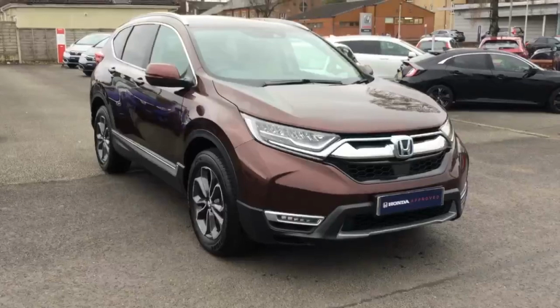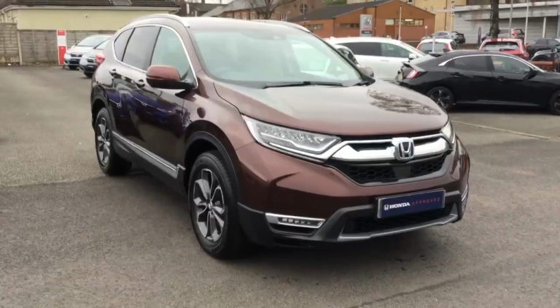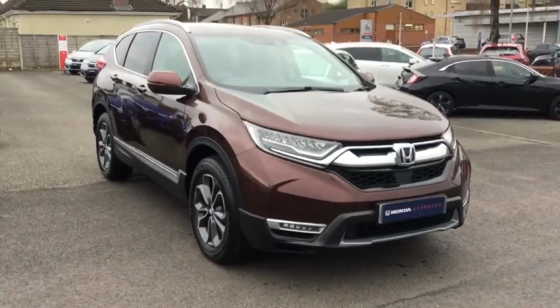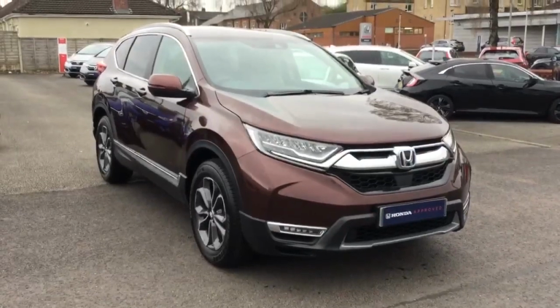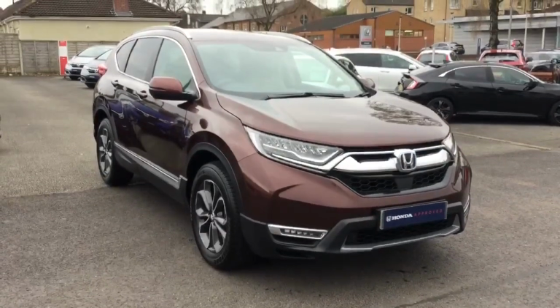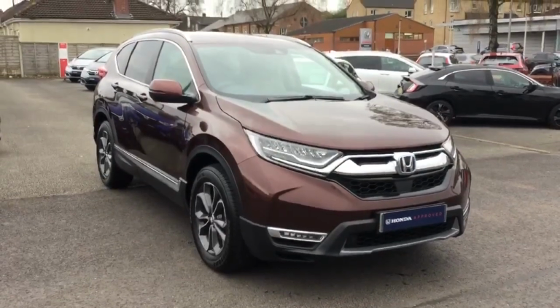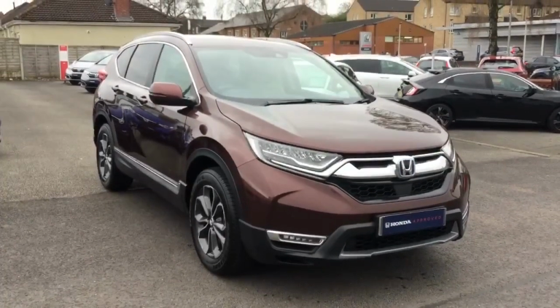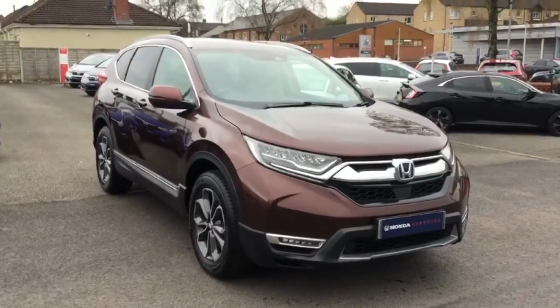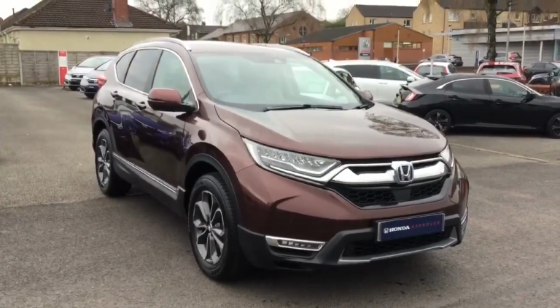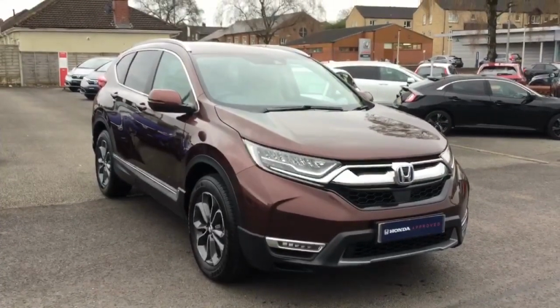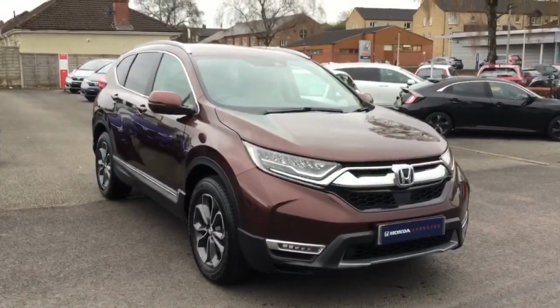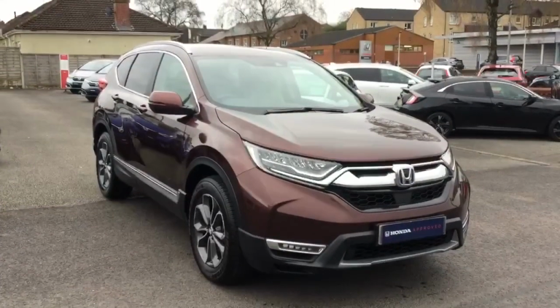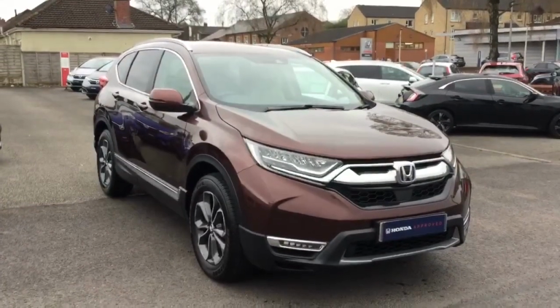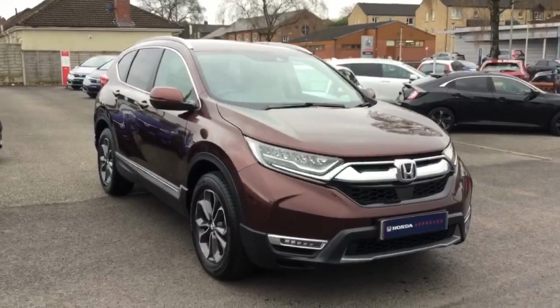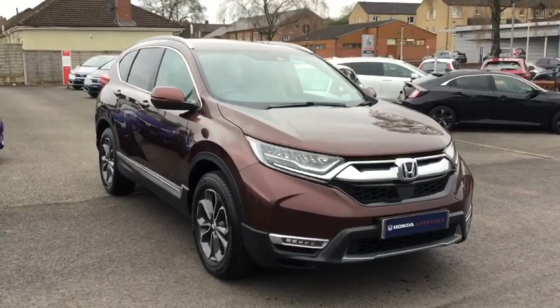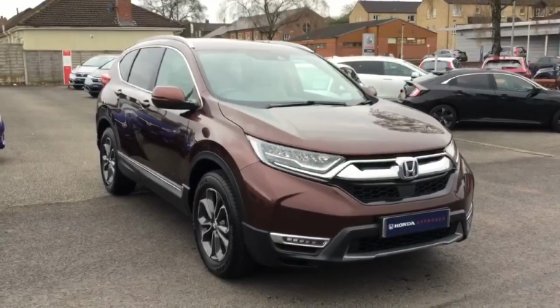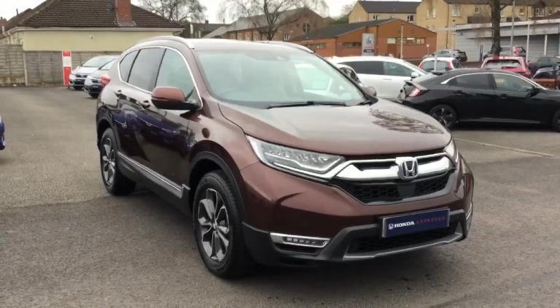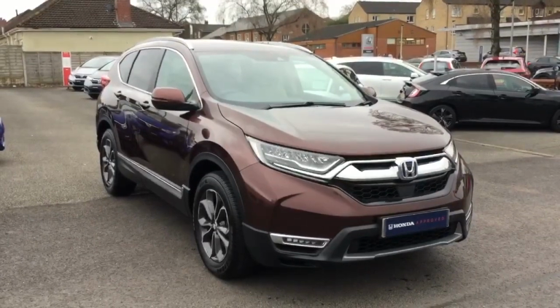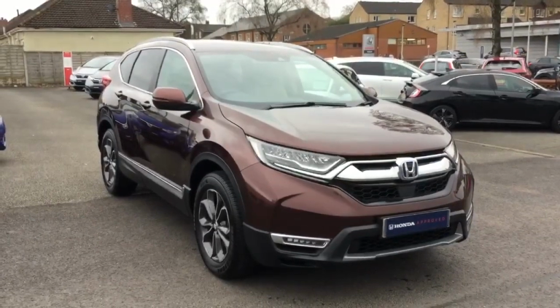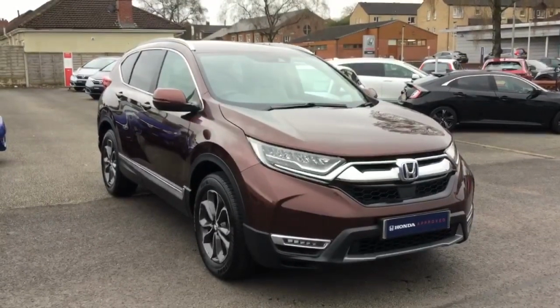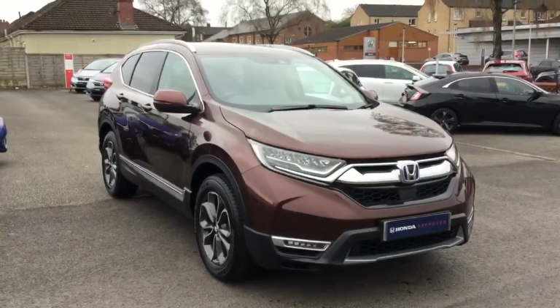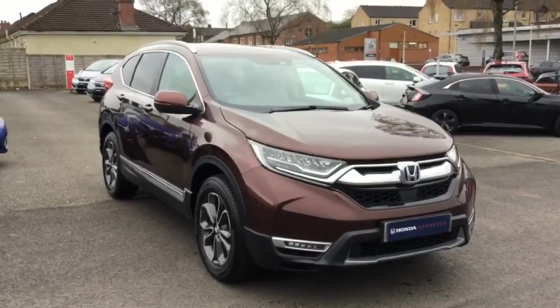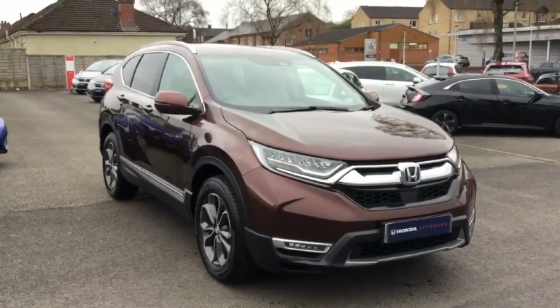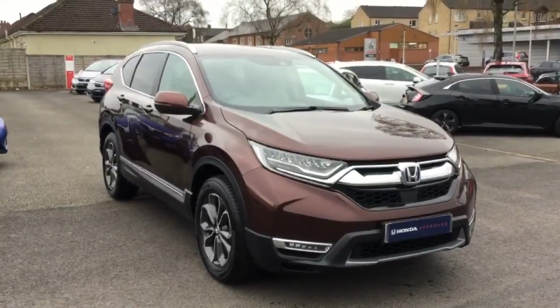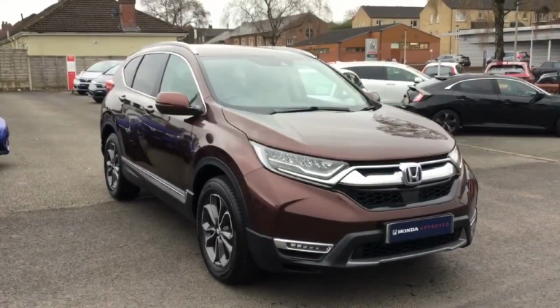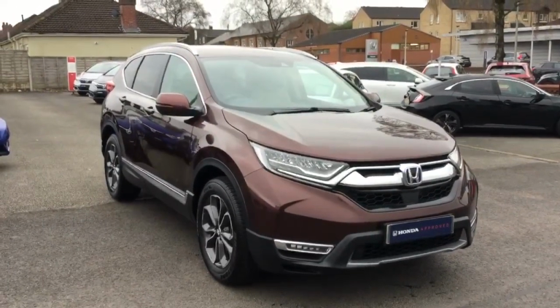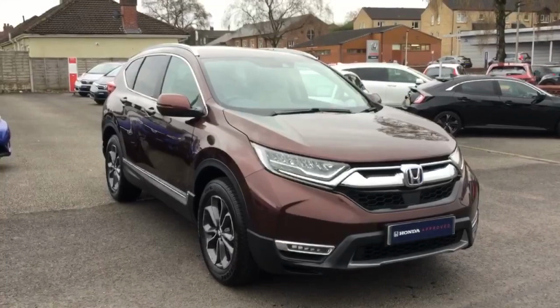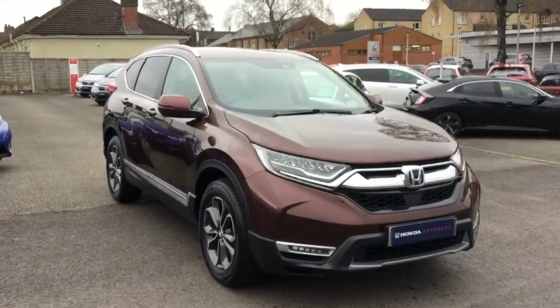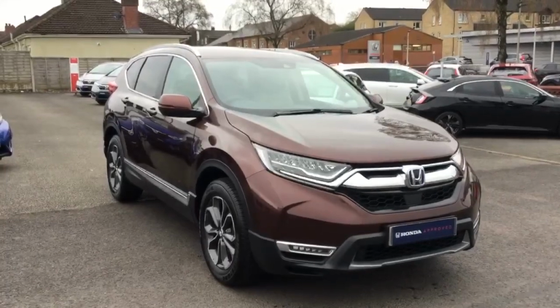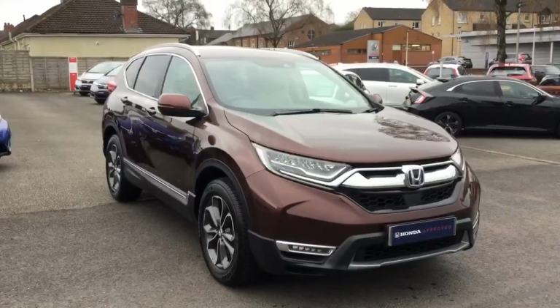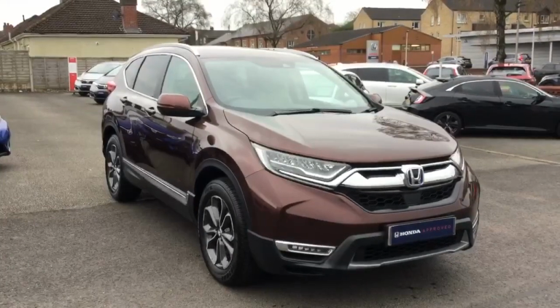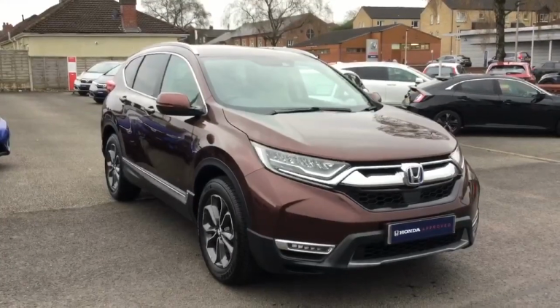Hi, welcome to Greenacre Honda. My name is Damien and I'm going to do a short walk around video of our Honda CR-V Hybrid SR model in premium Agate Brown with ivory interior.